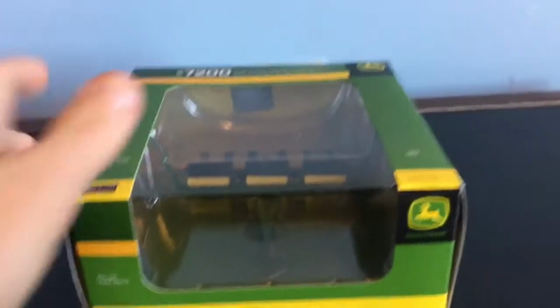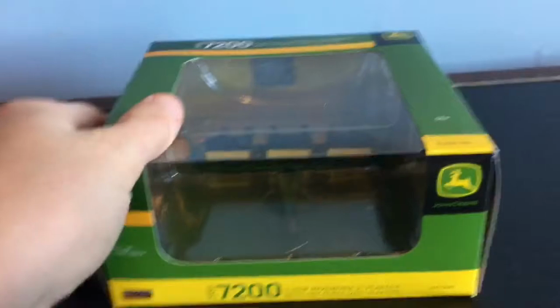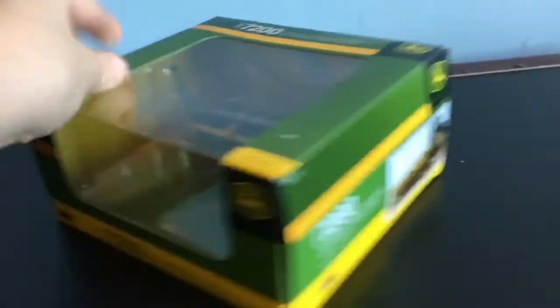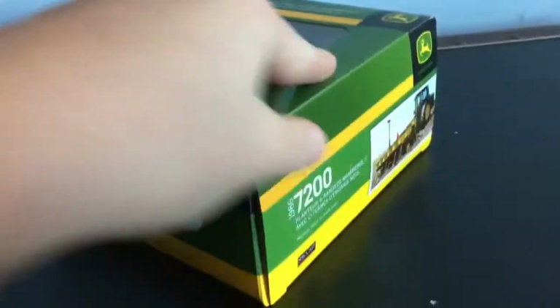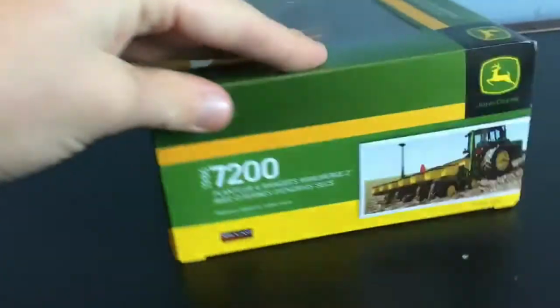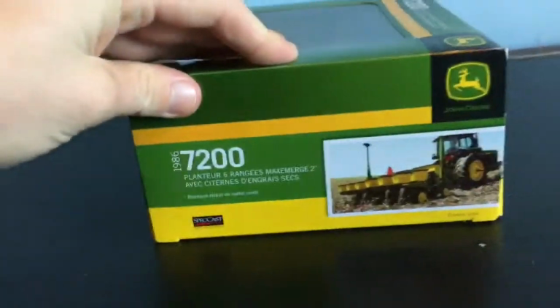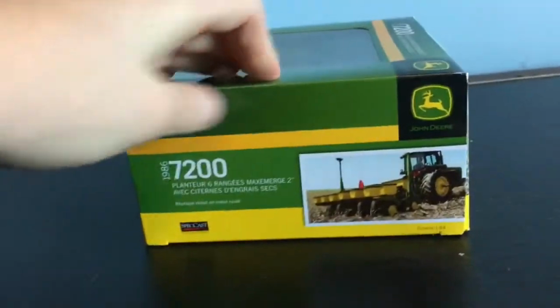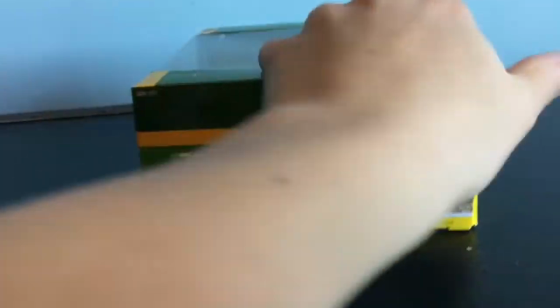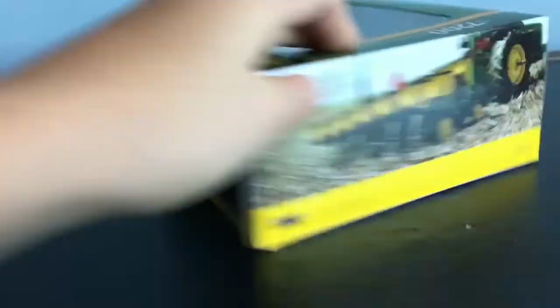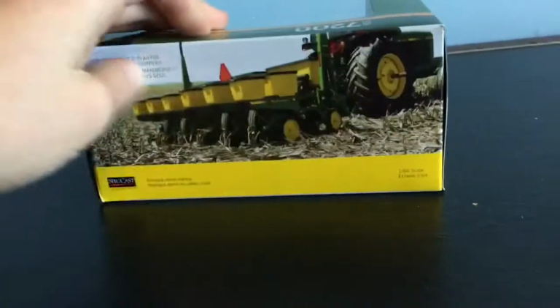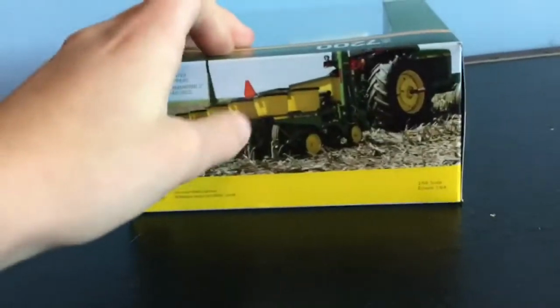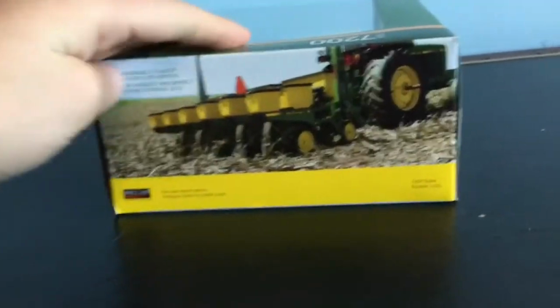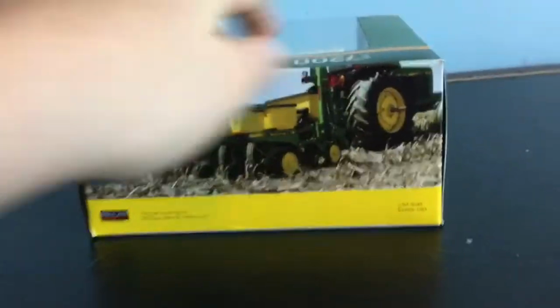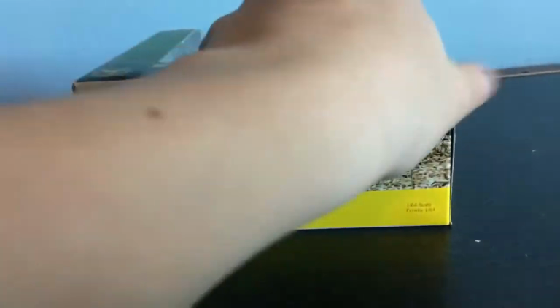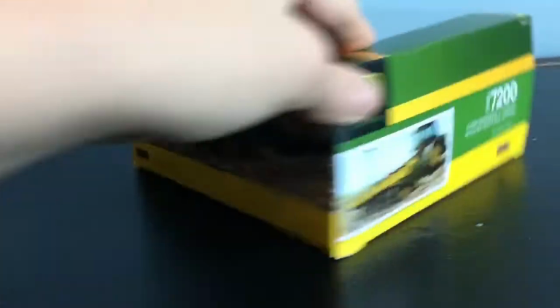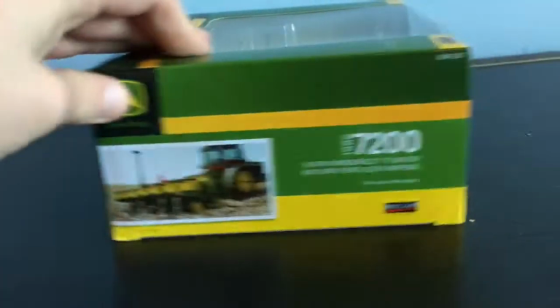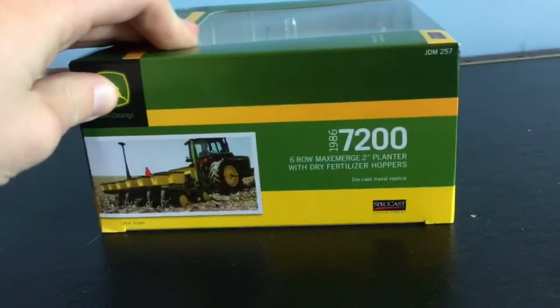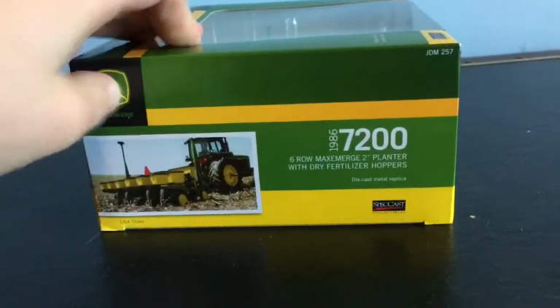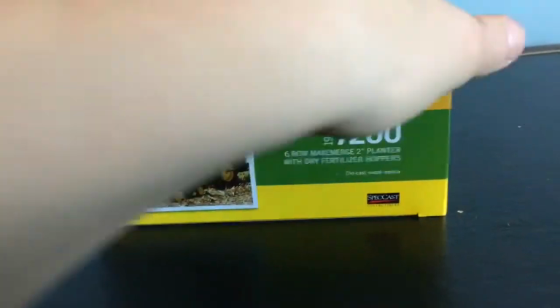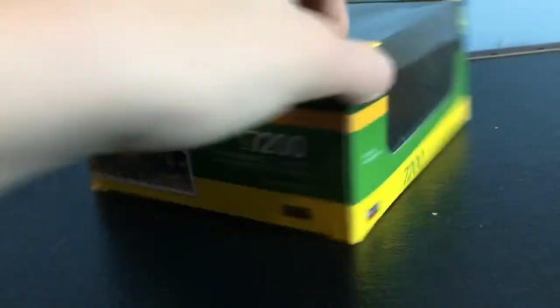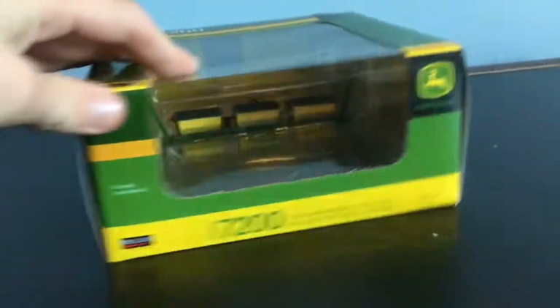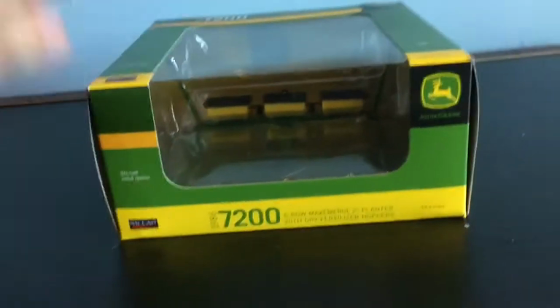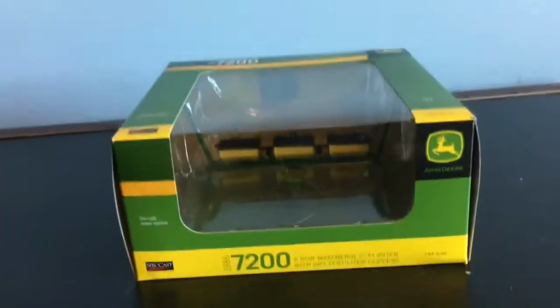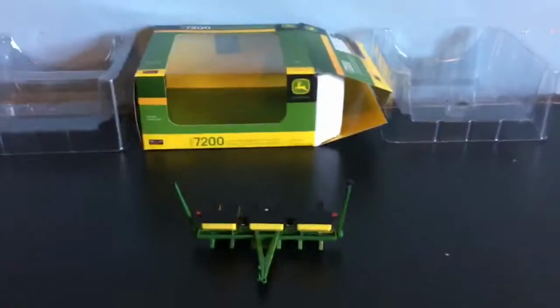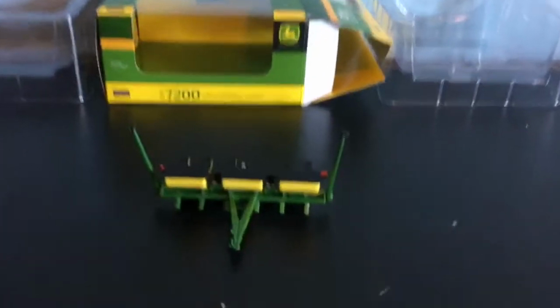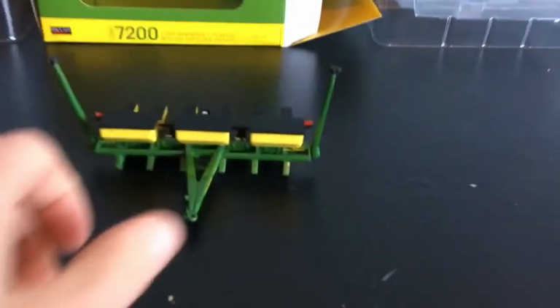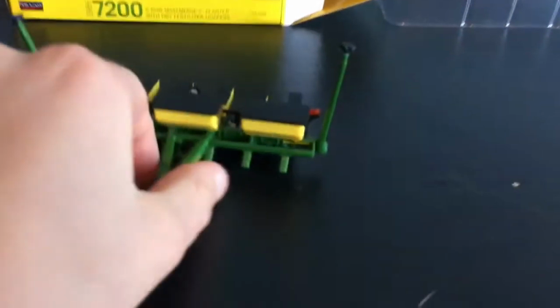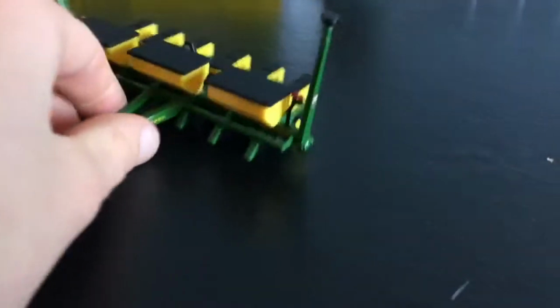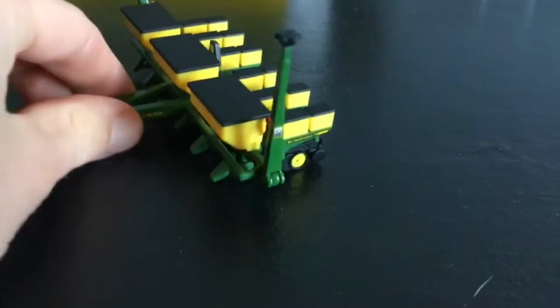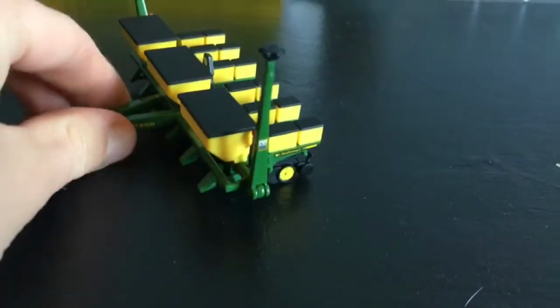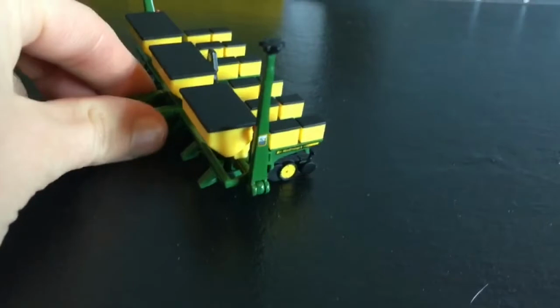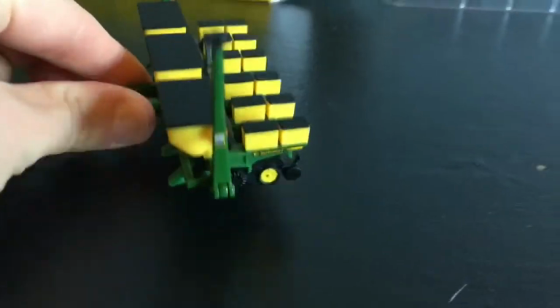Here's just a look at the box. Here's it in real life. Here it is out of the box — really nice planter.